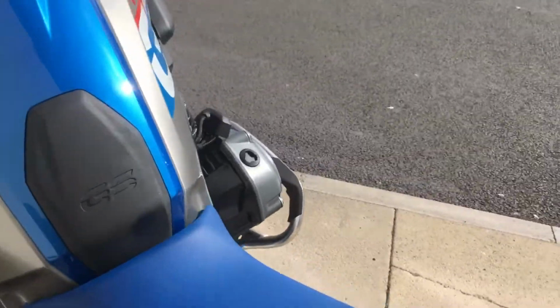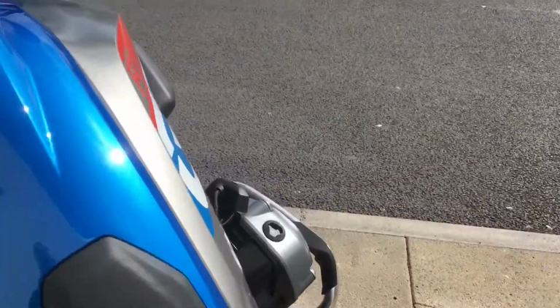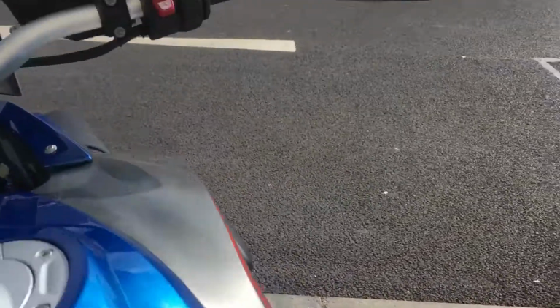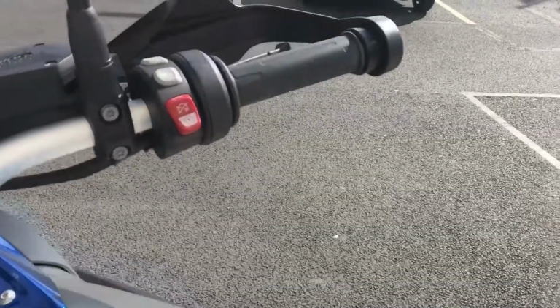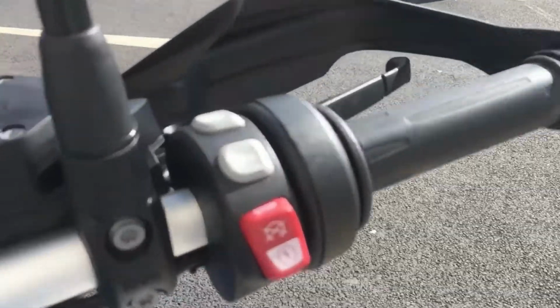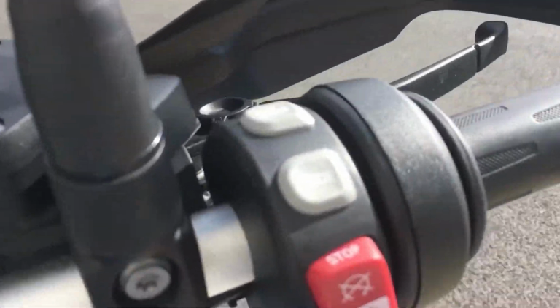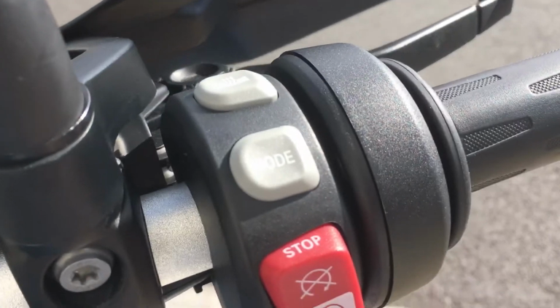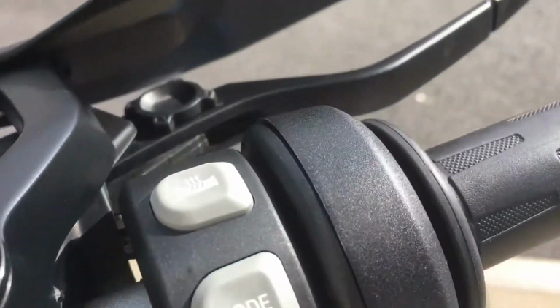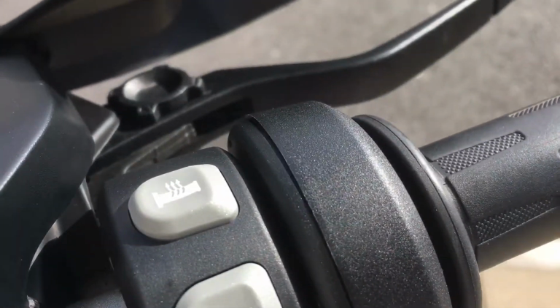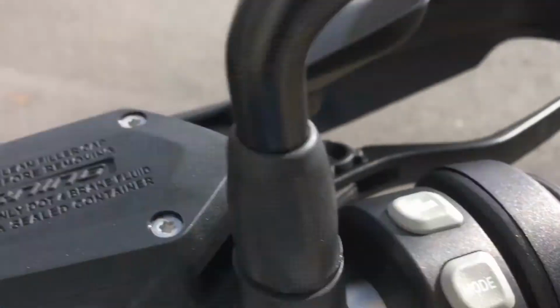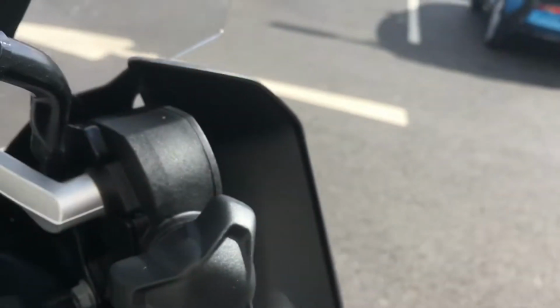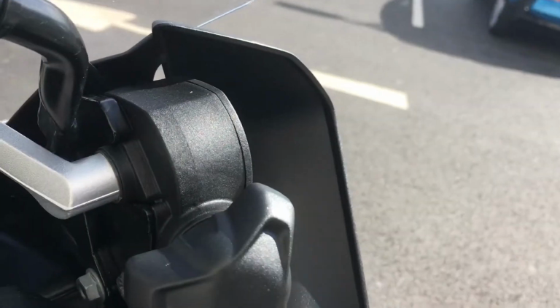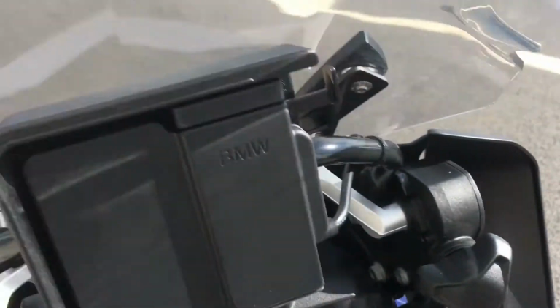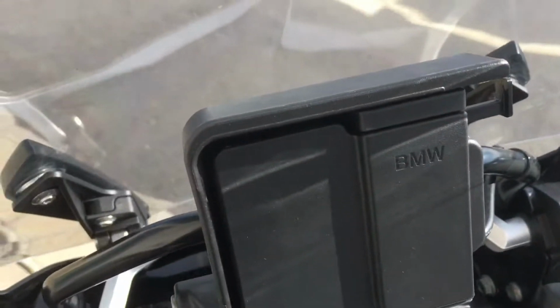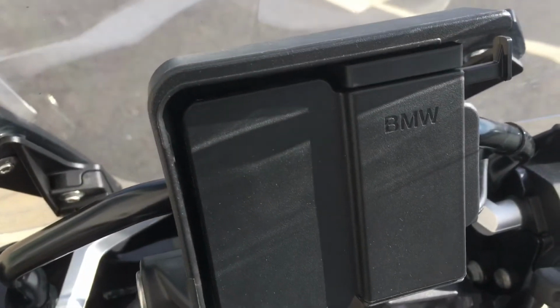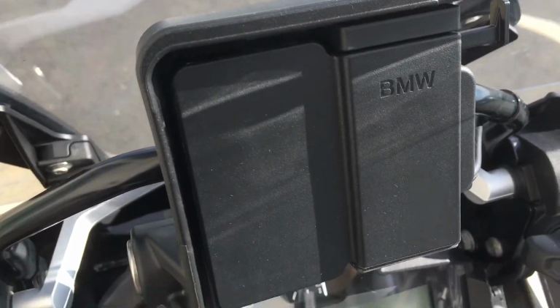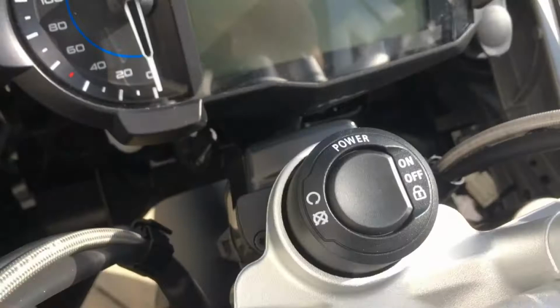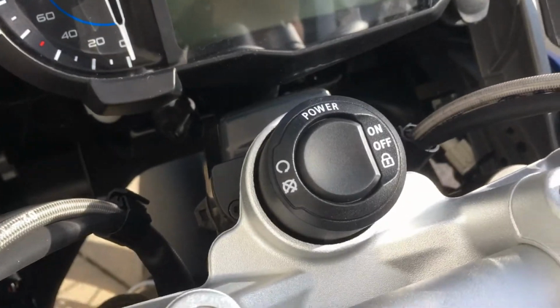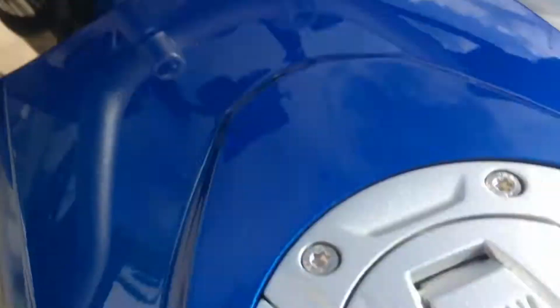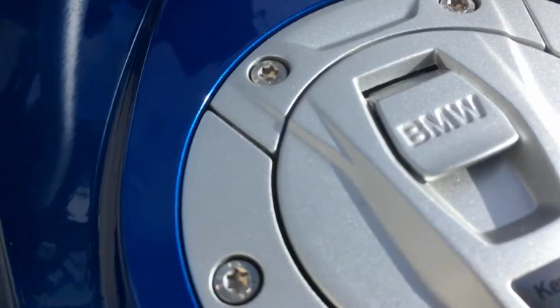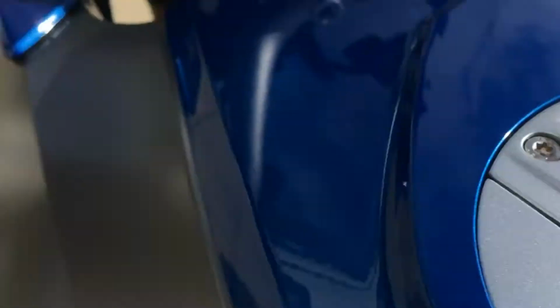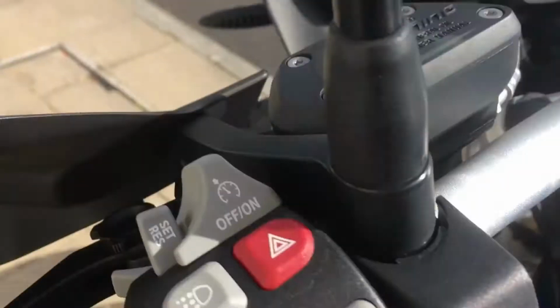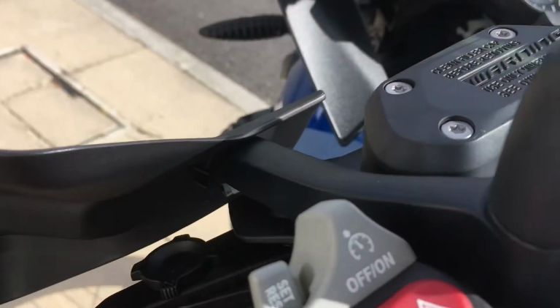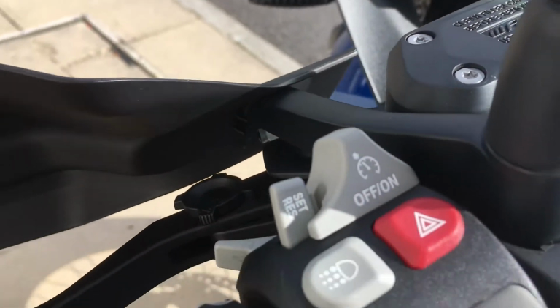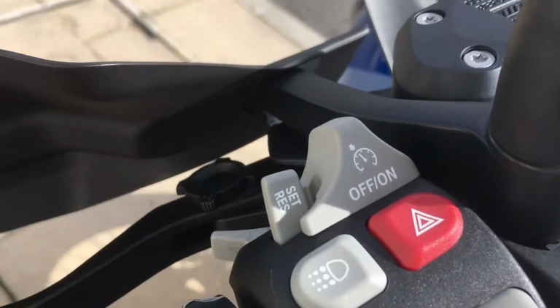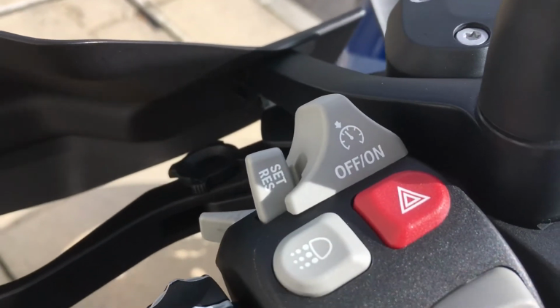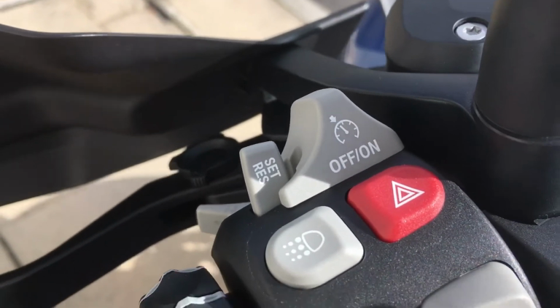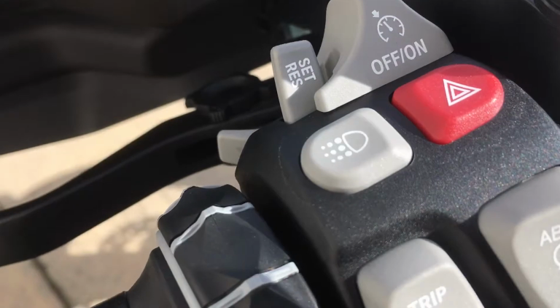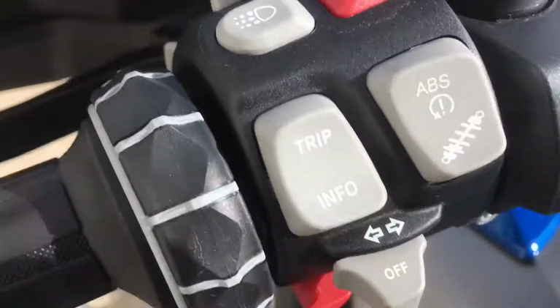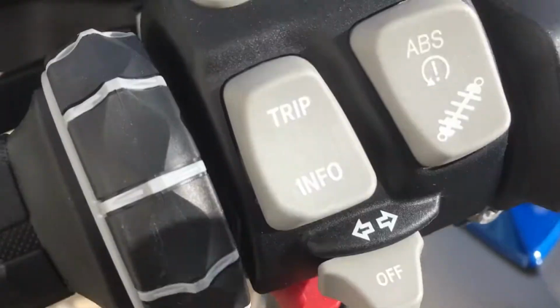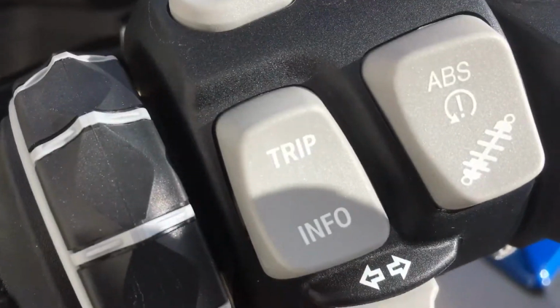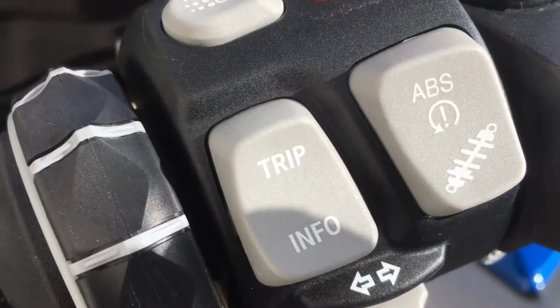On the controls you have the adjustable riding modes, heated grips, adjustable screen, preparation for GPS, keyless ride on the ignition and the petrol cap, left side controls, cruise control, daytime riding lights, and electronic suspension.